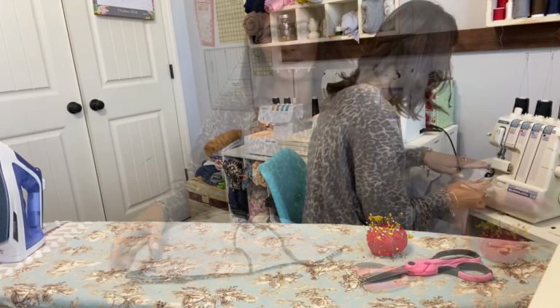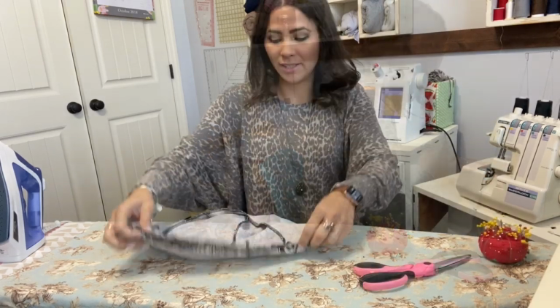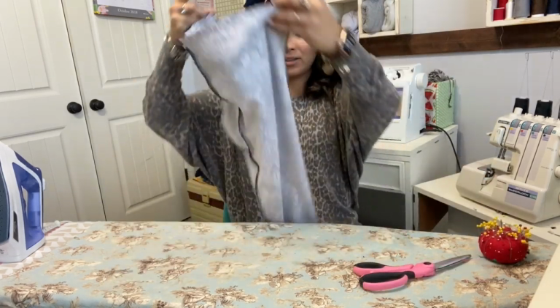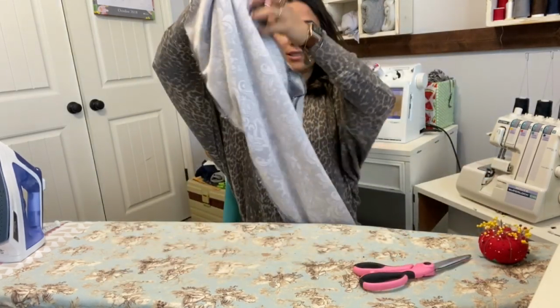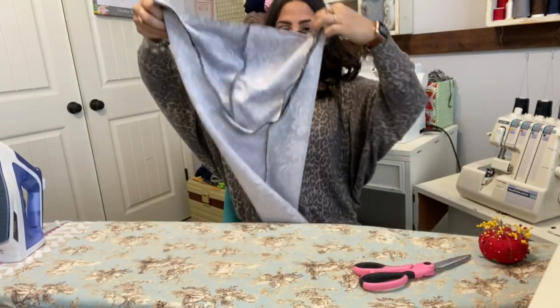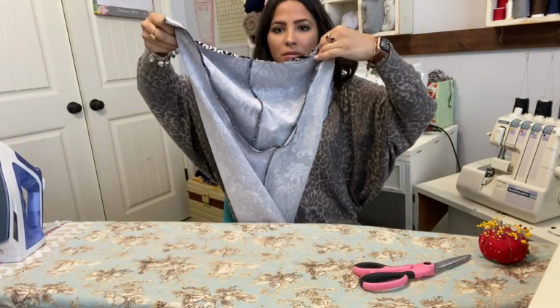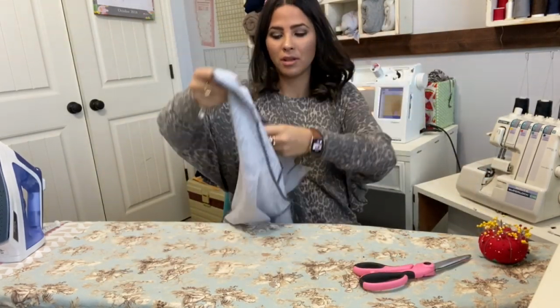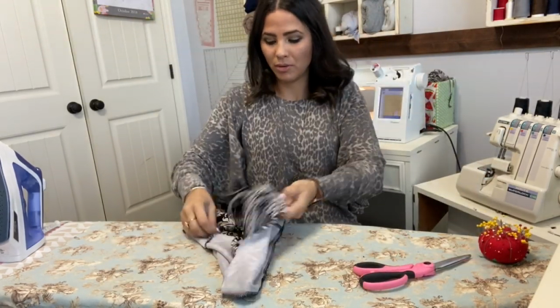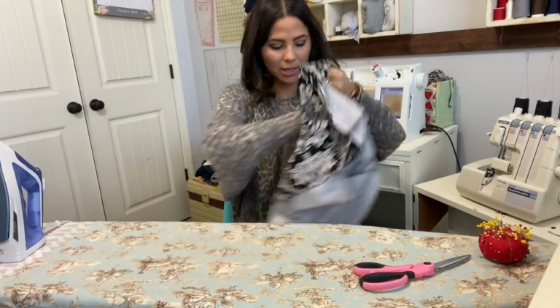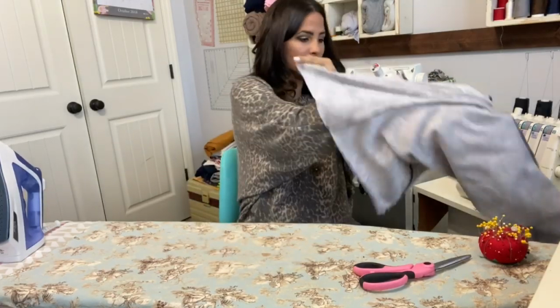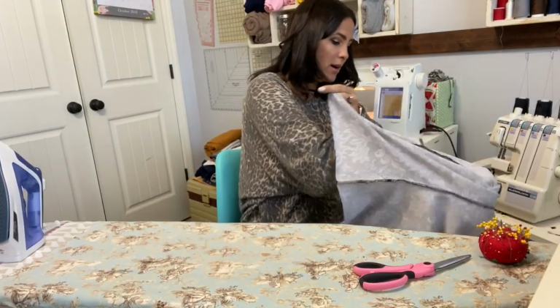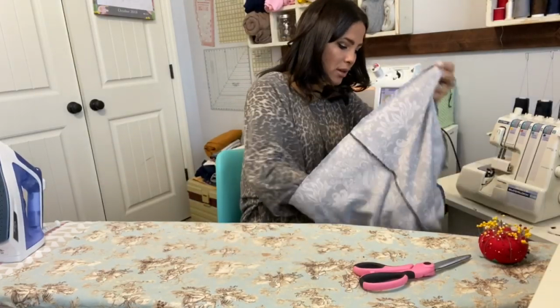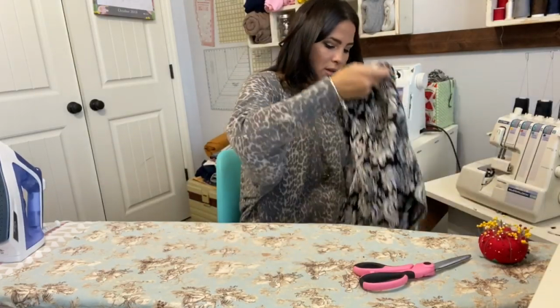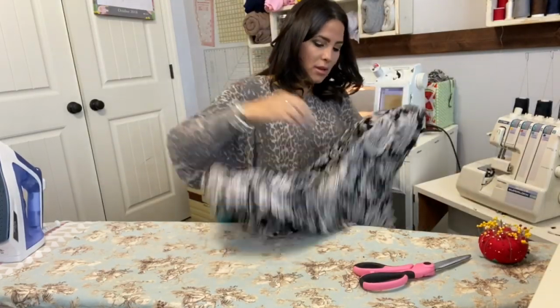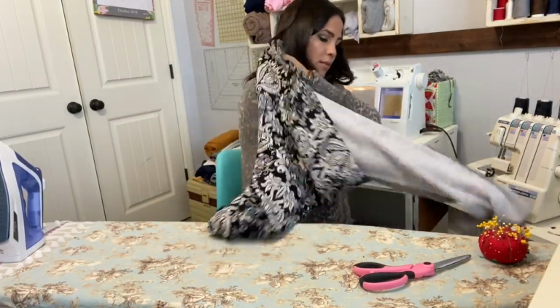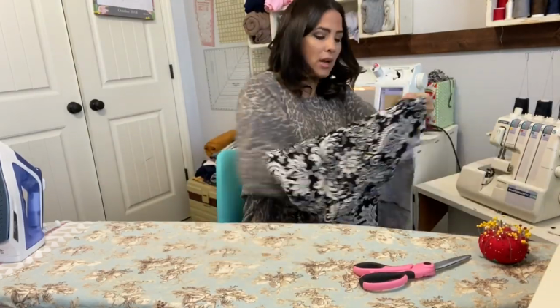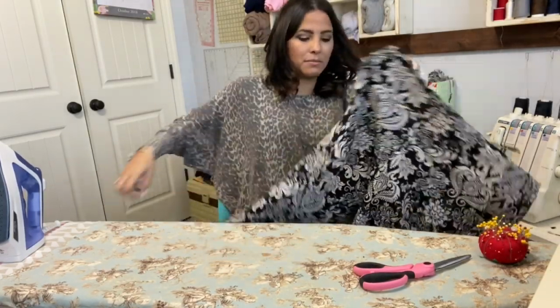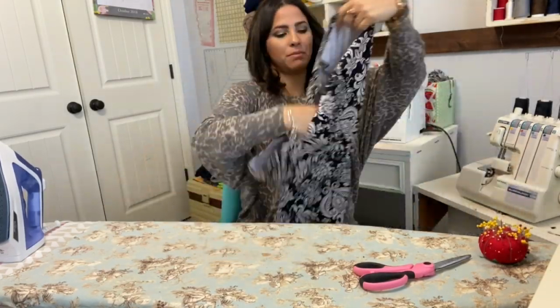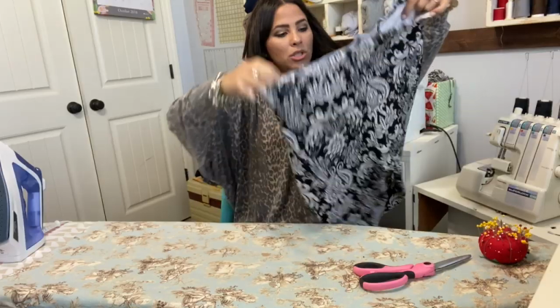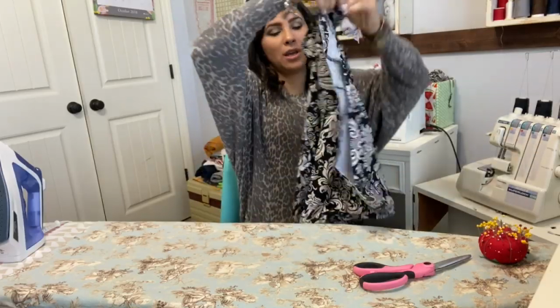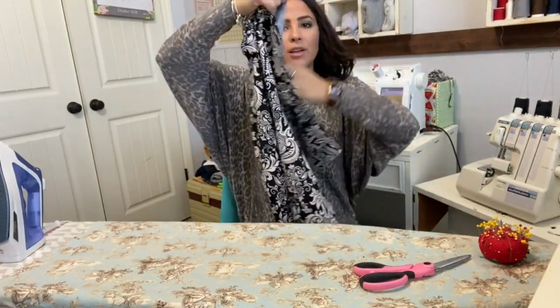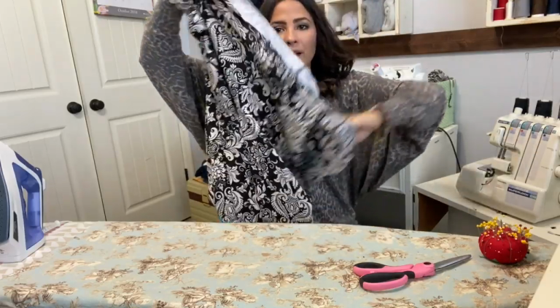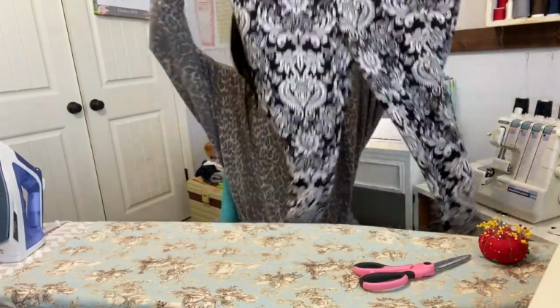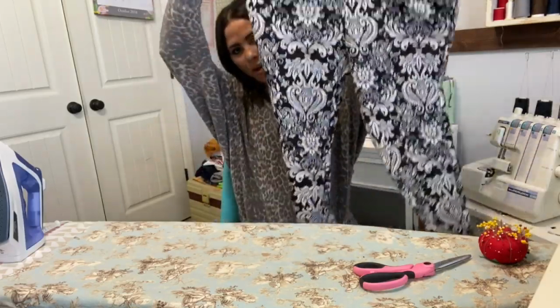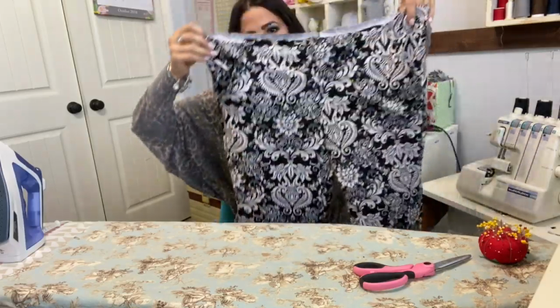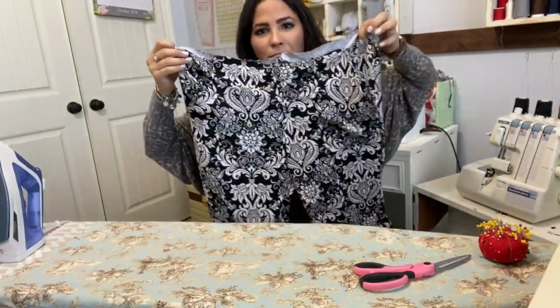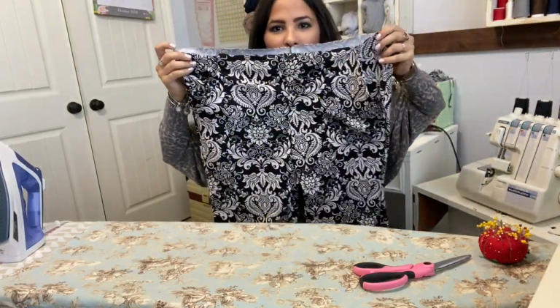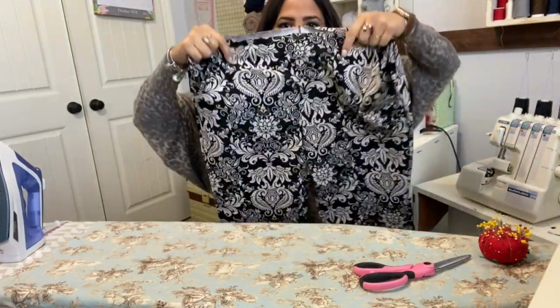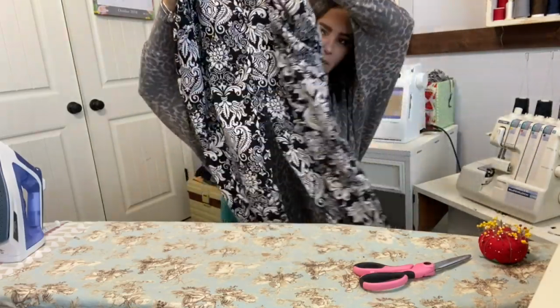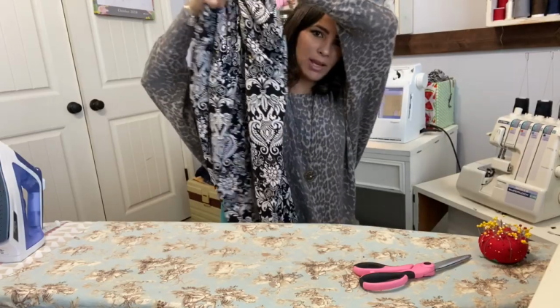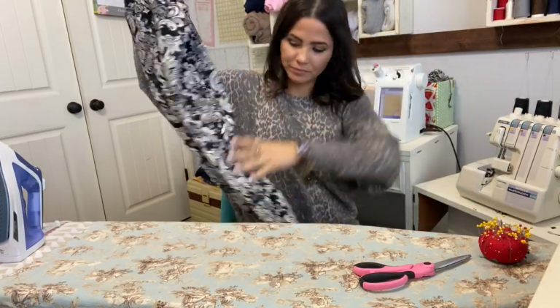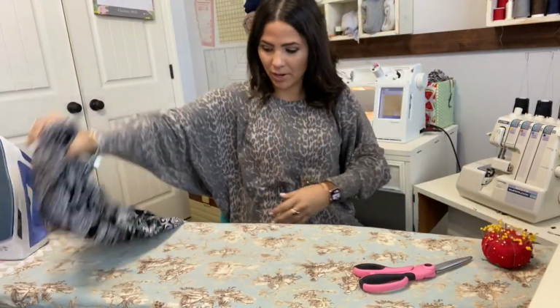That seam is sewn, so when I take that pant leg out we've got pants pretty much sewn together. Now we need to do our waistband.